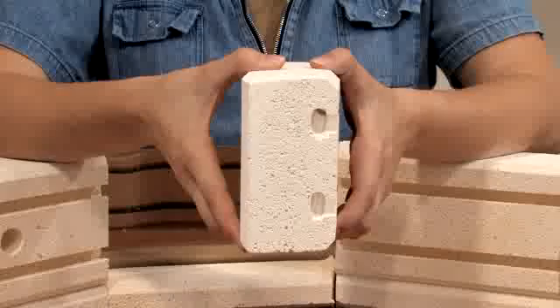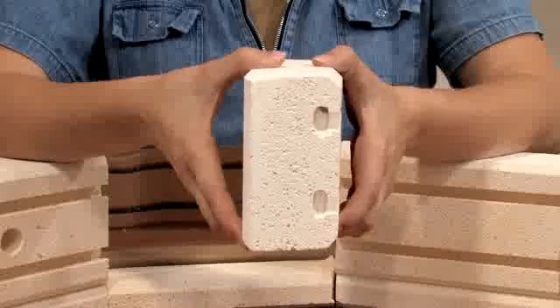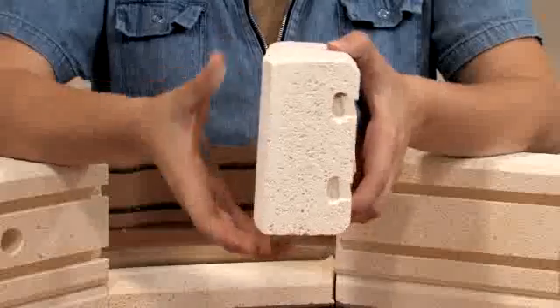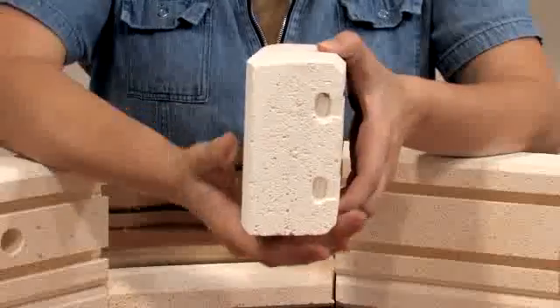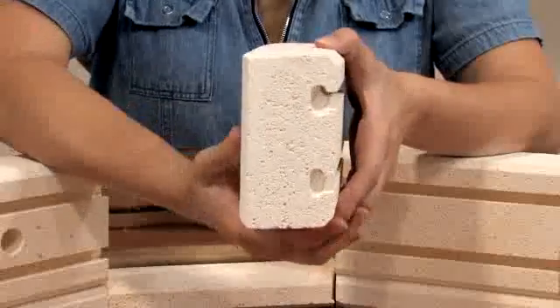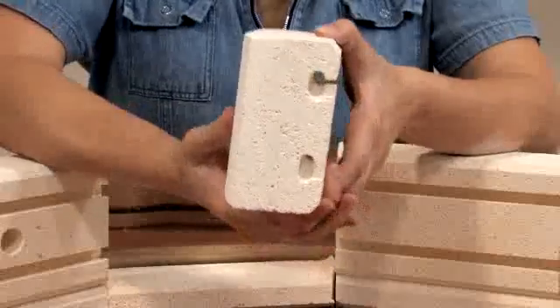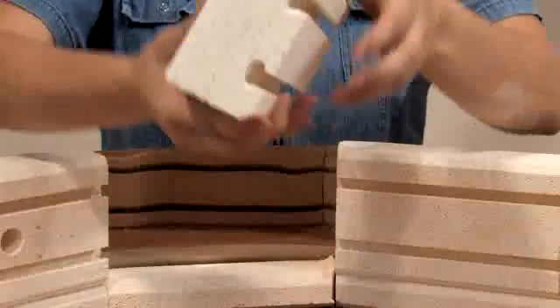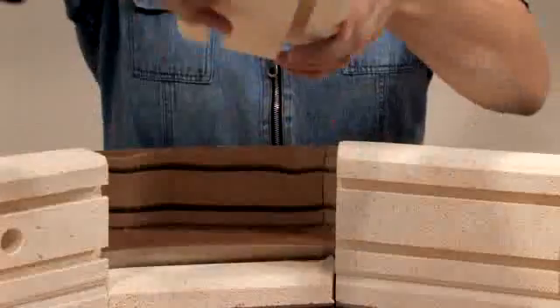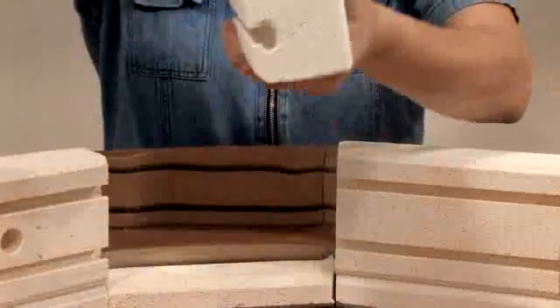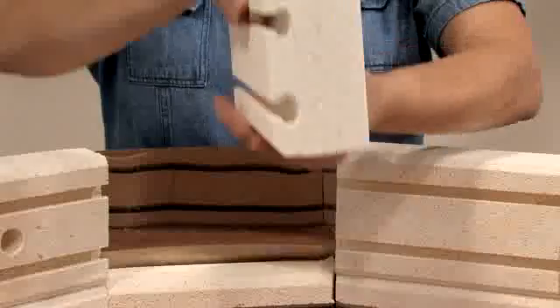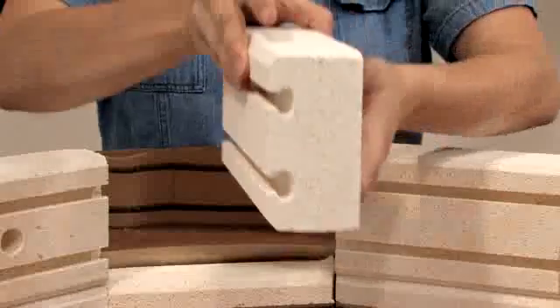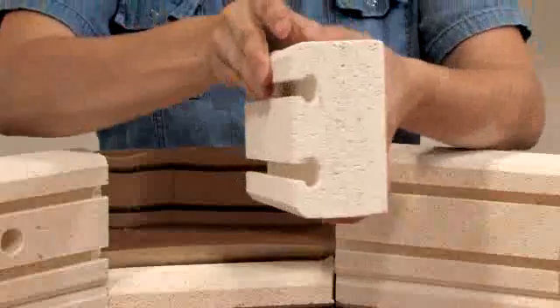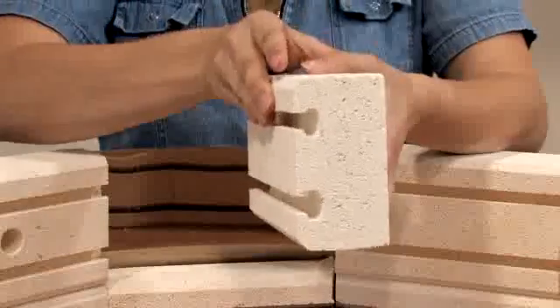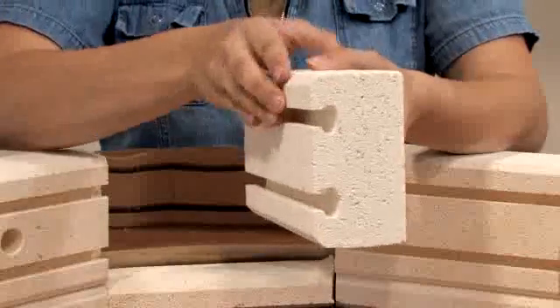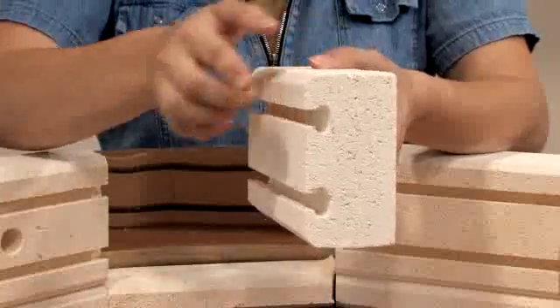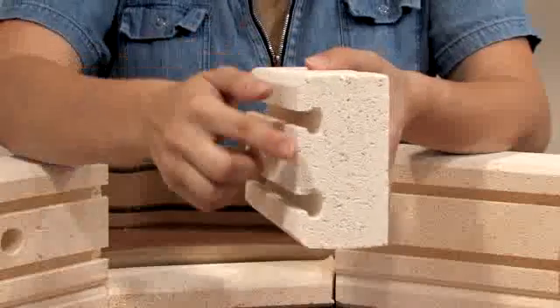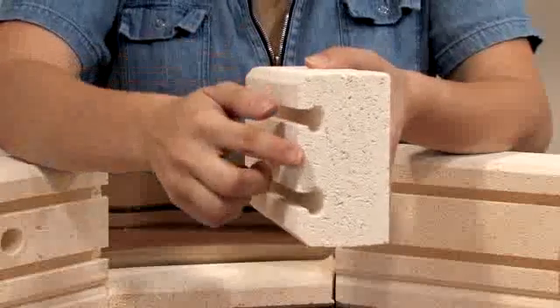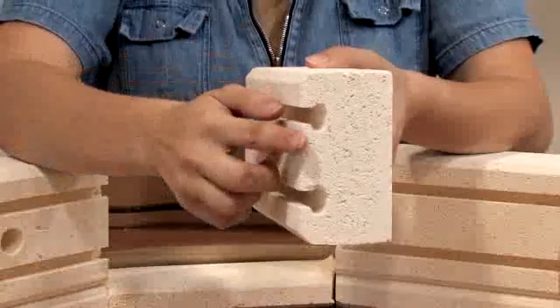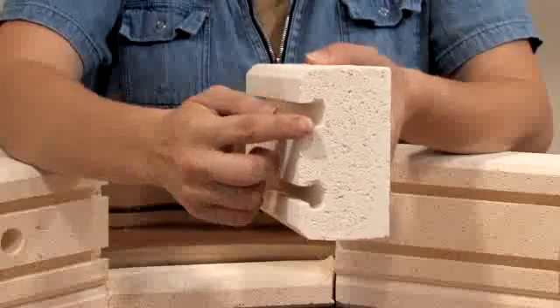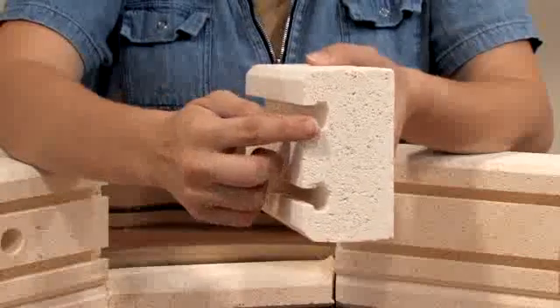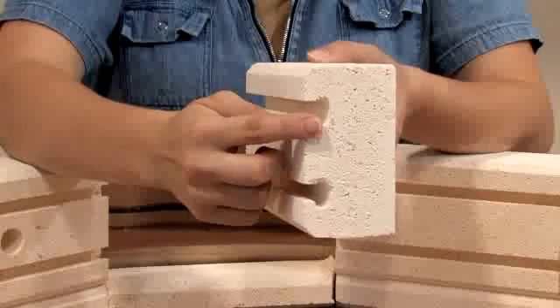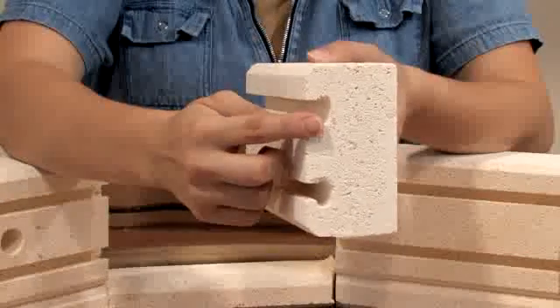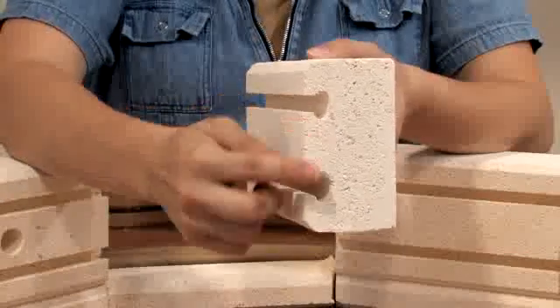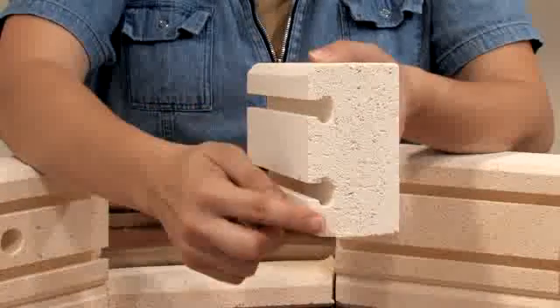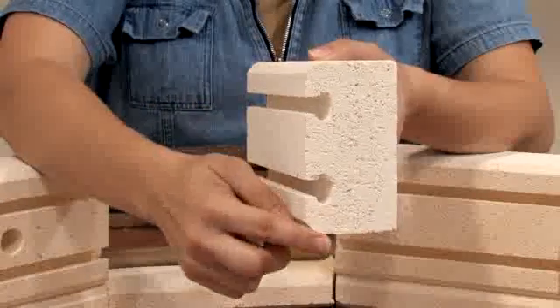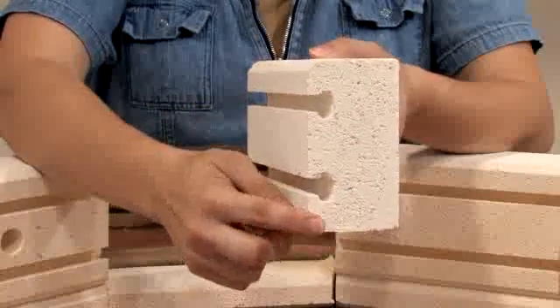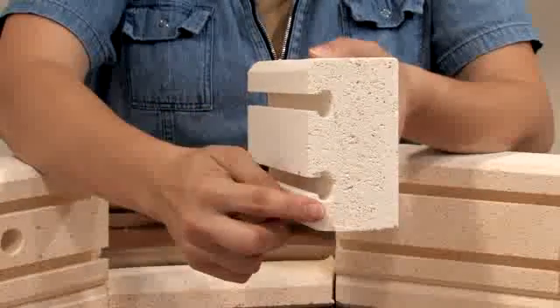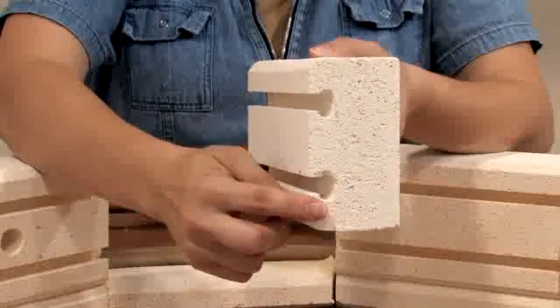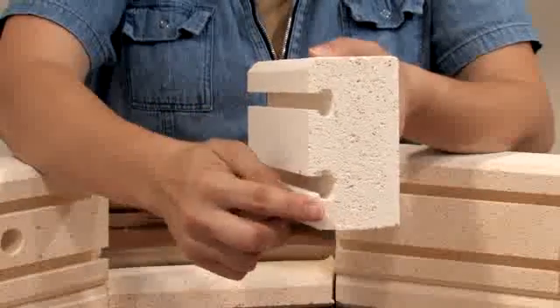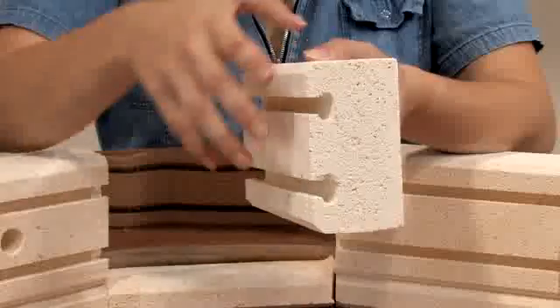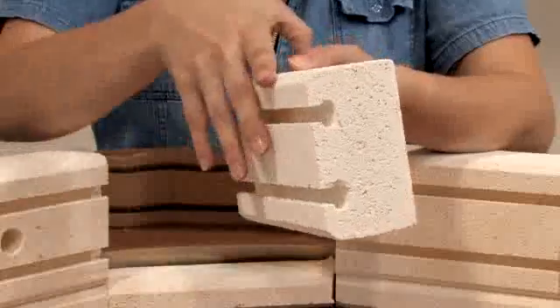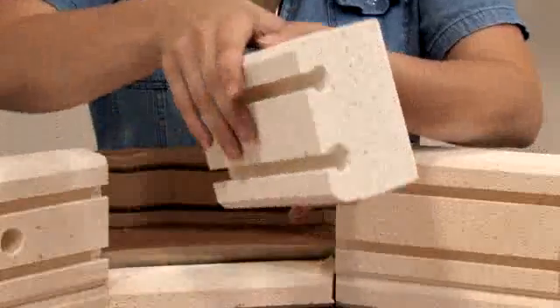It is possible to put the brick in upside down. If you look at the brick edgewise, you will see that the top part of the groove is not quite as deep as the bottom part of the groove.